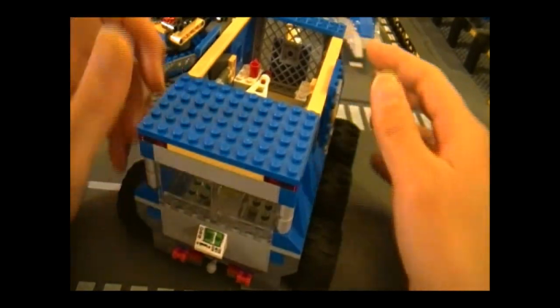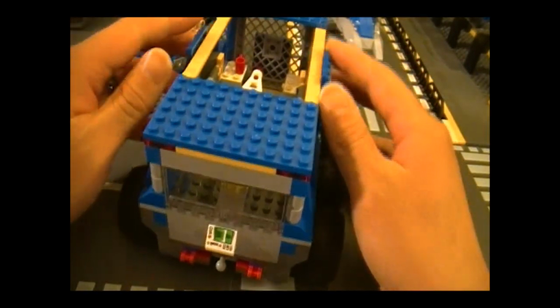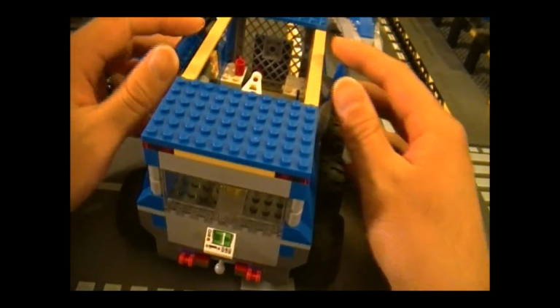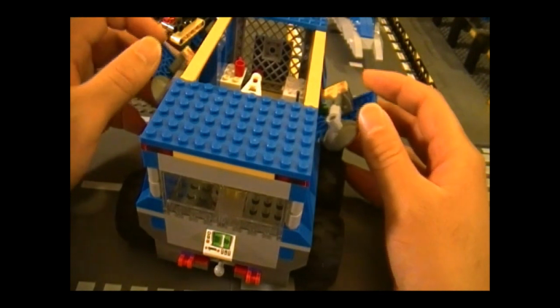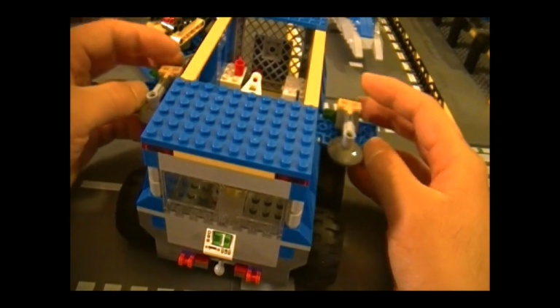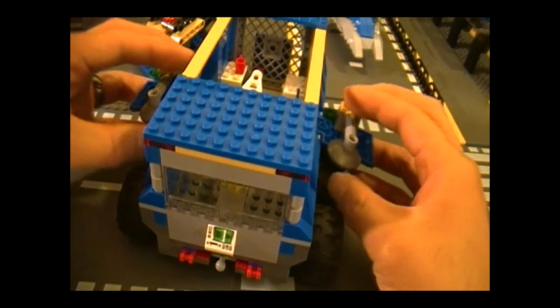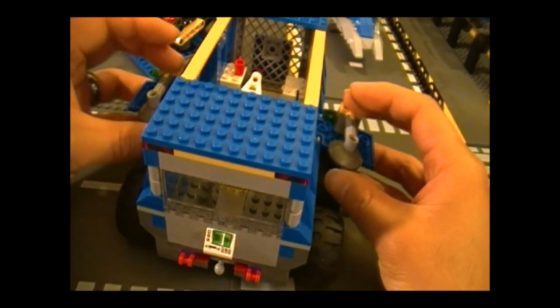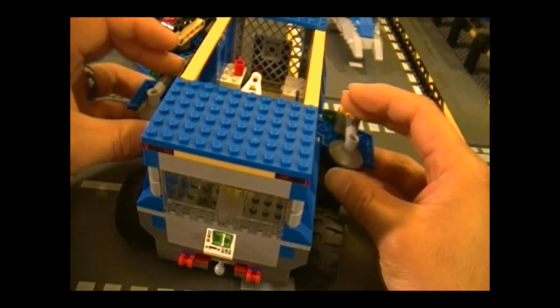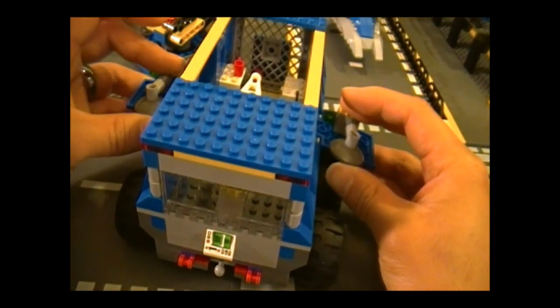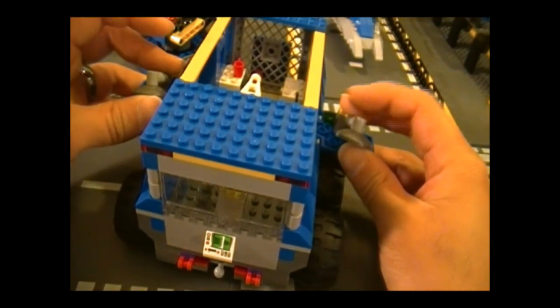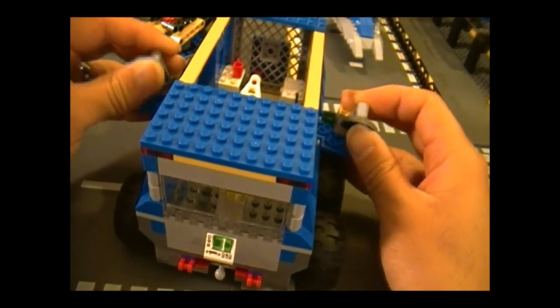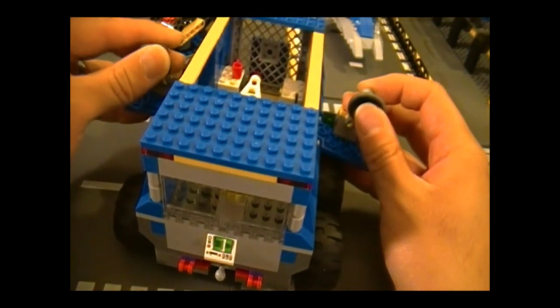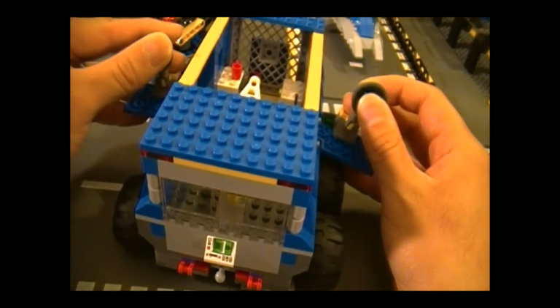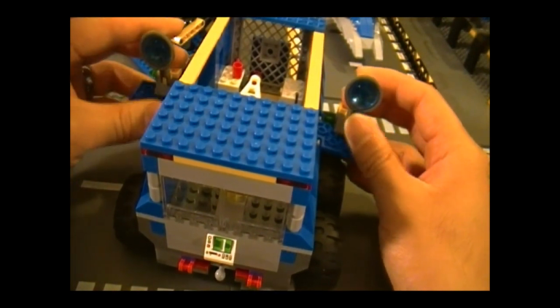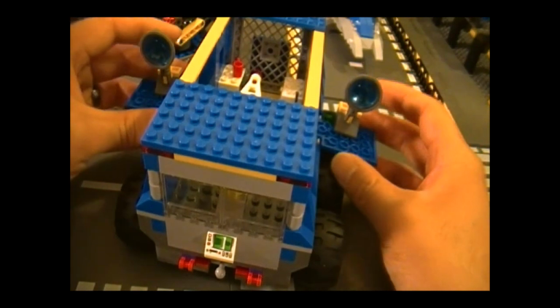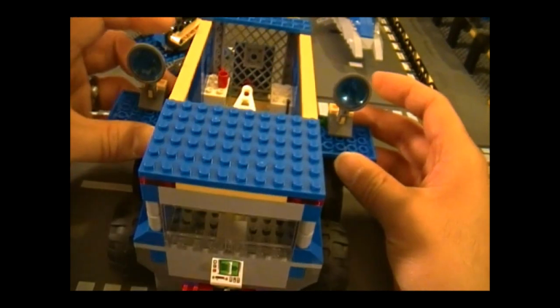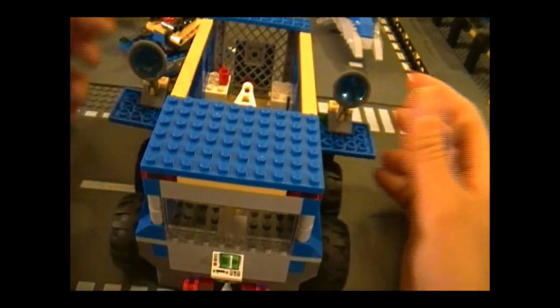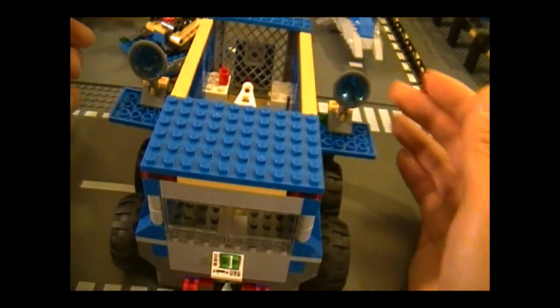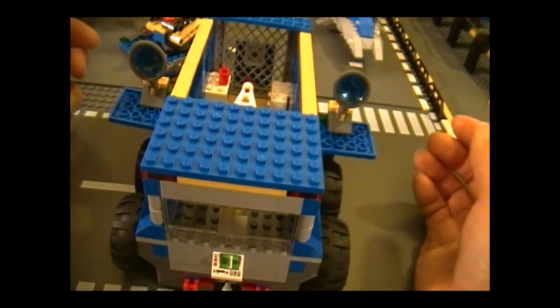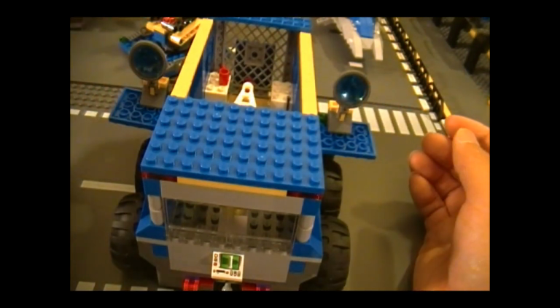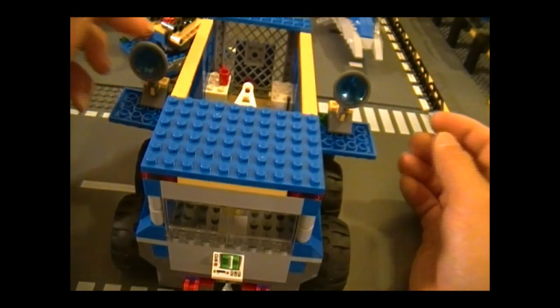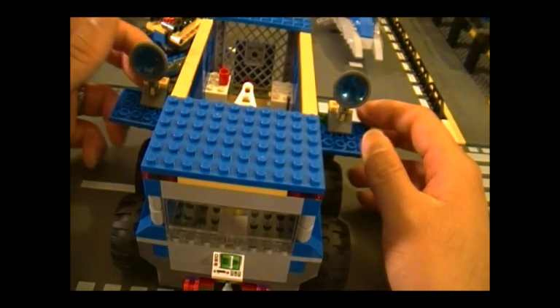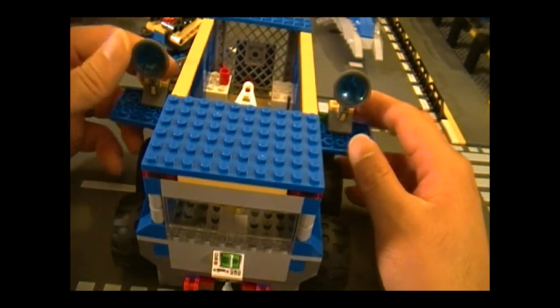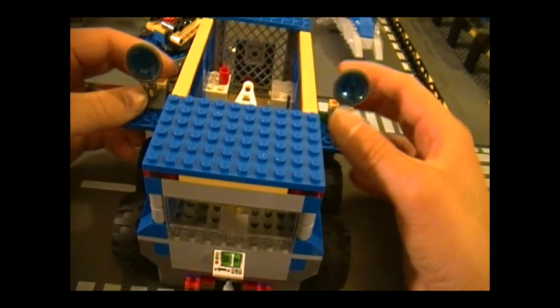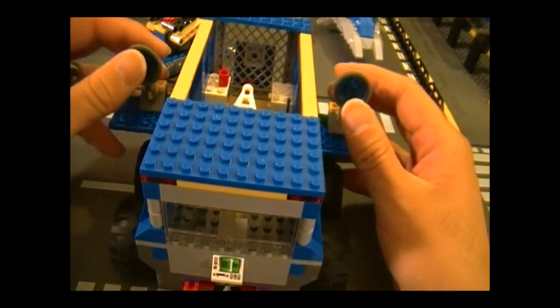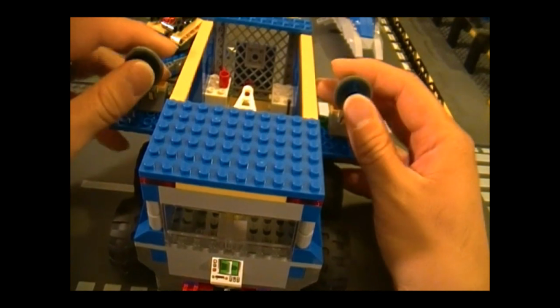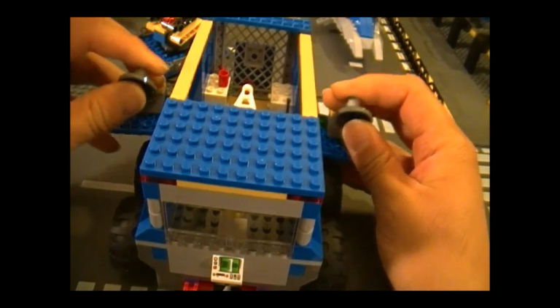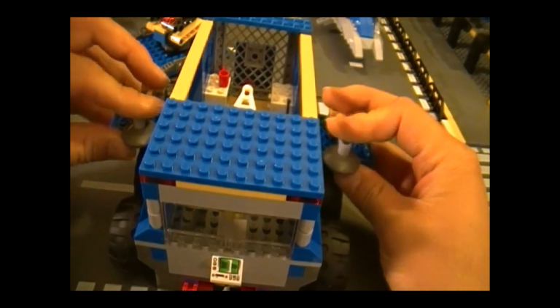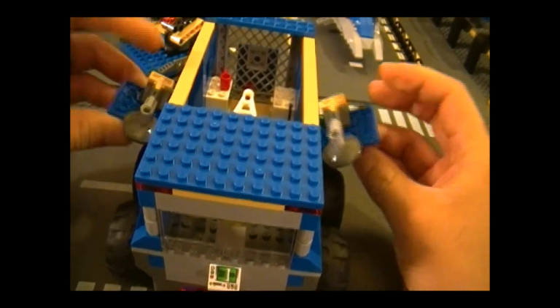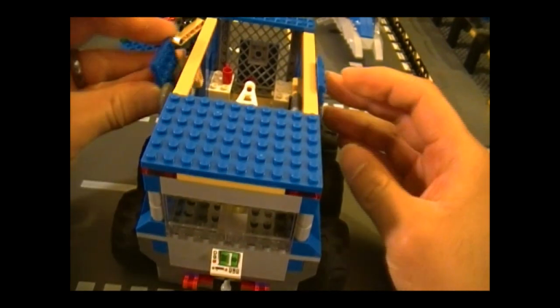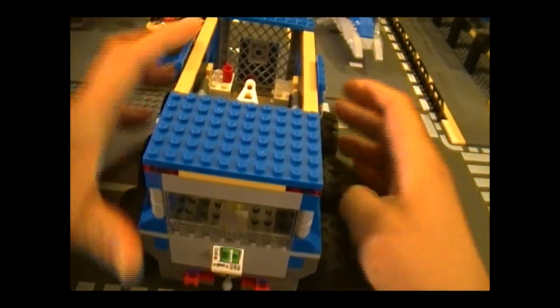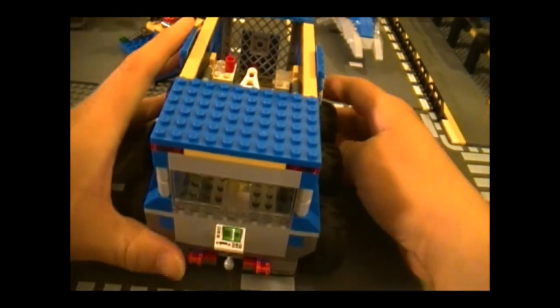Over here these sides come out — when I was building it I didn't know what they were for, but I finally figured it out: this is for internet and that's for satellite TV. After all, what's a trailer without those? And that sums up the trailer.